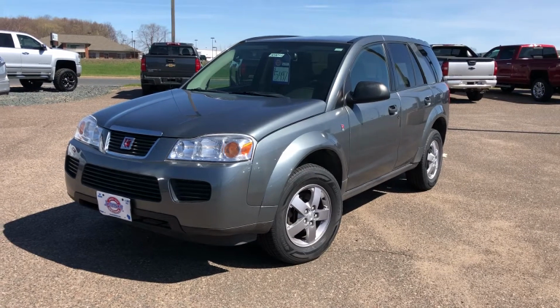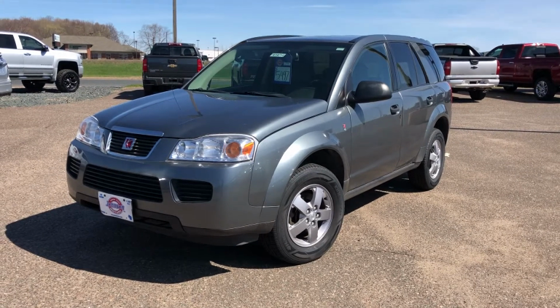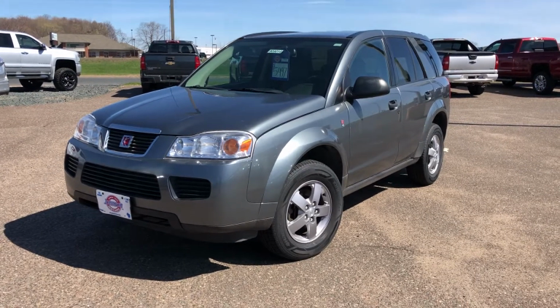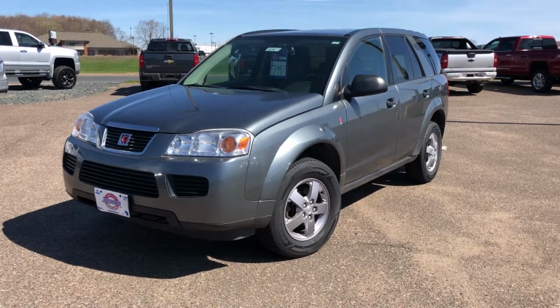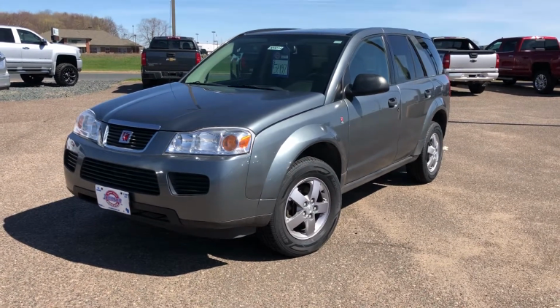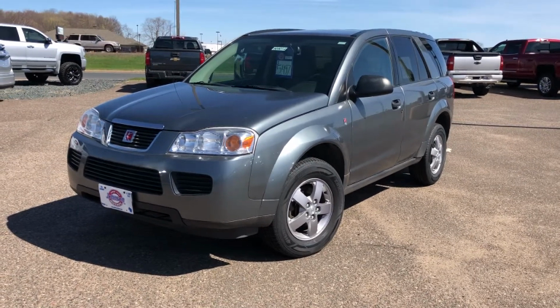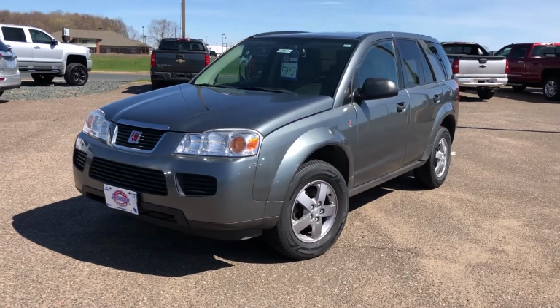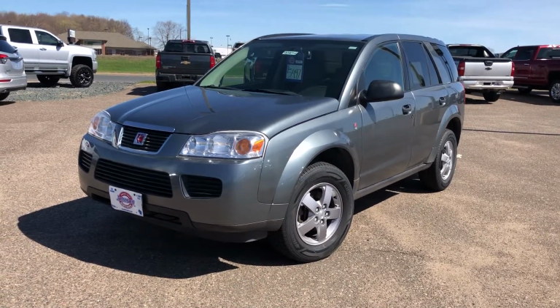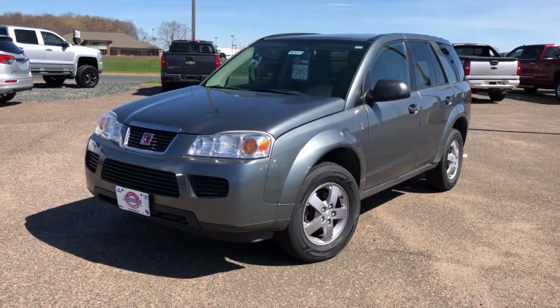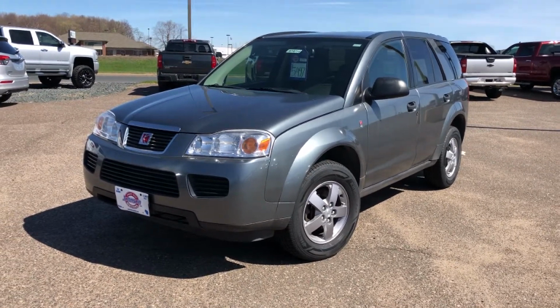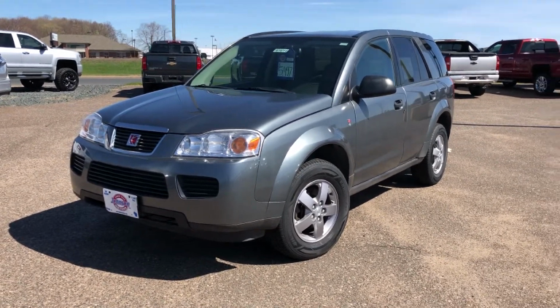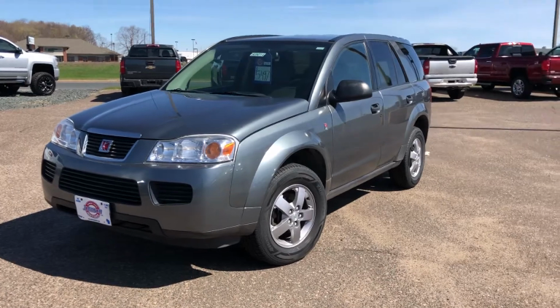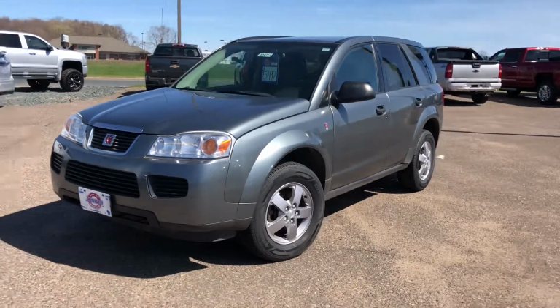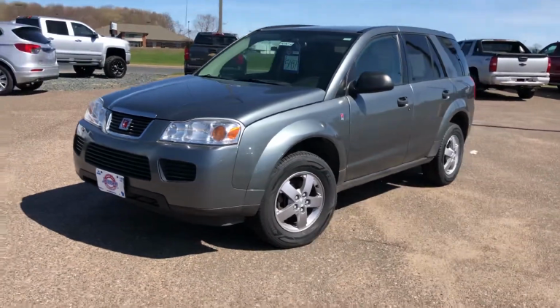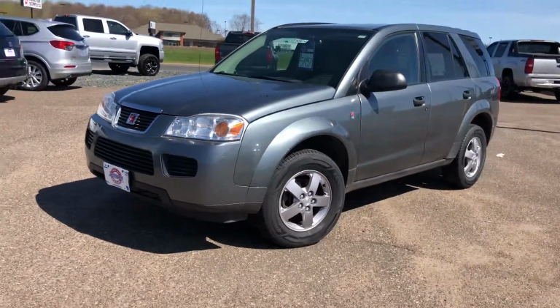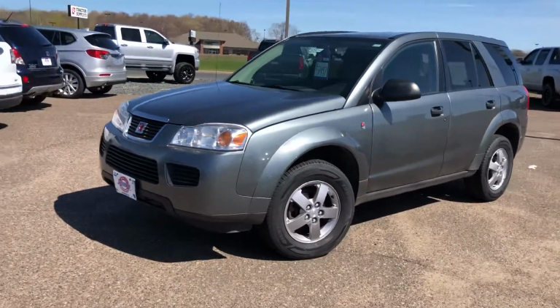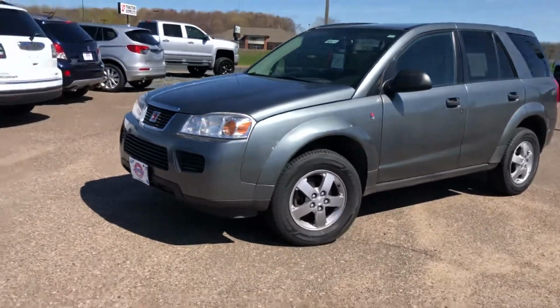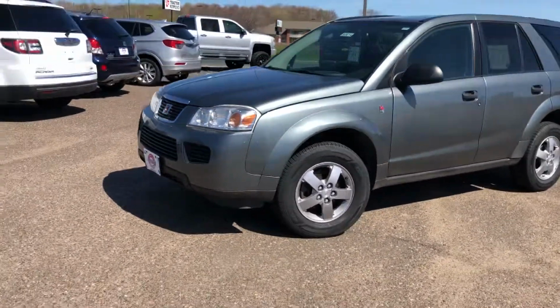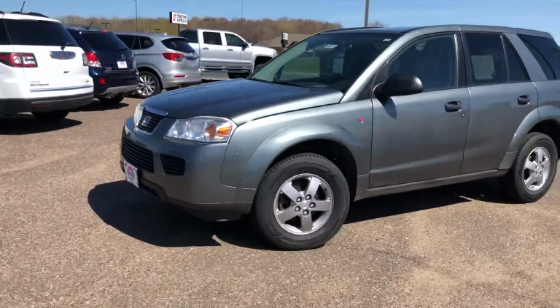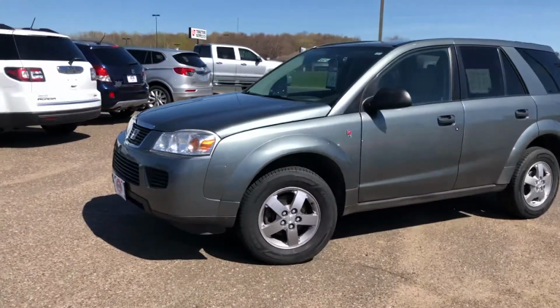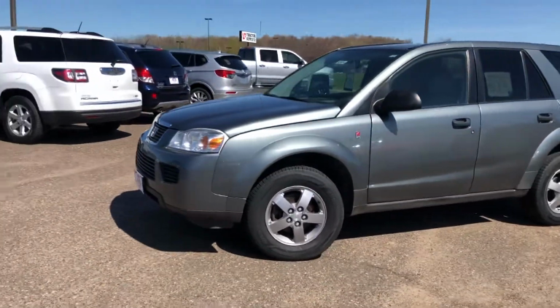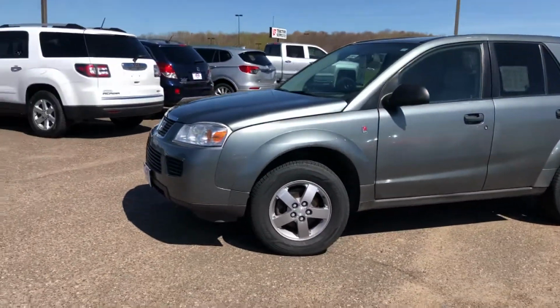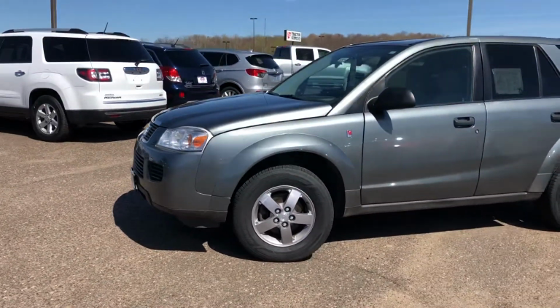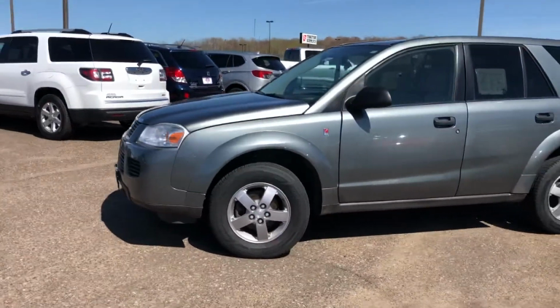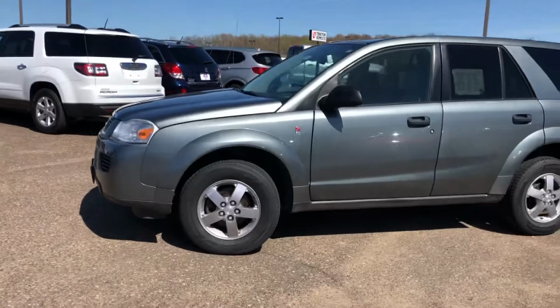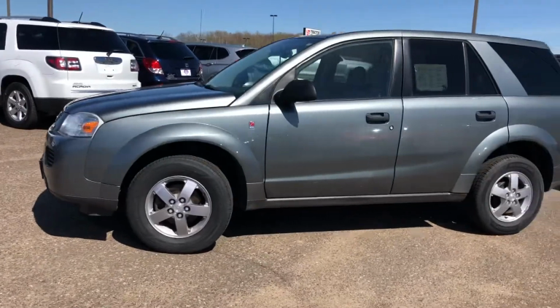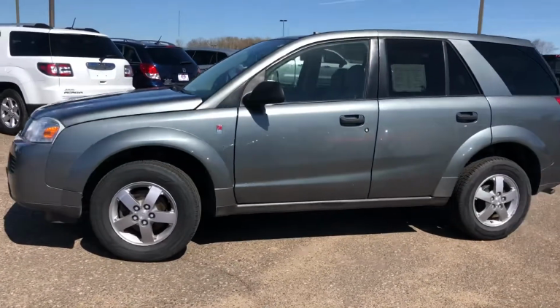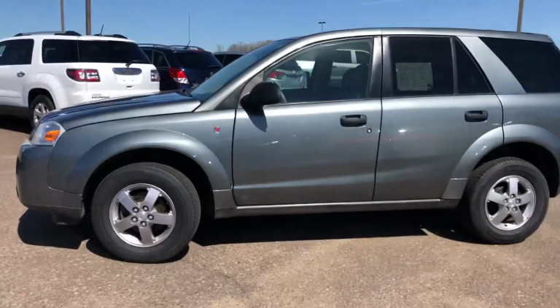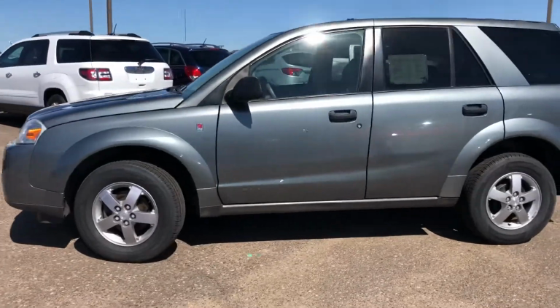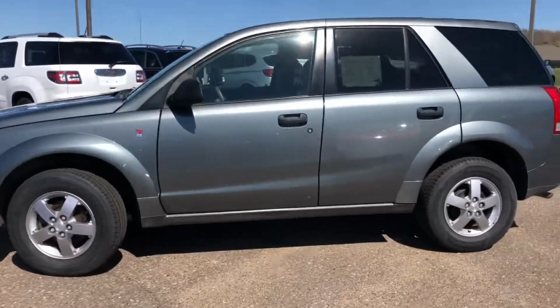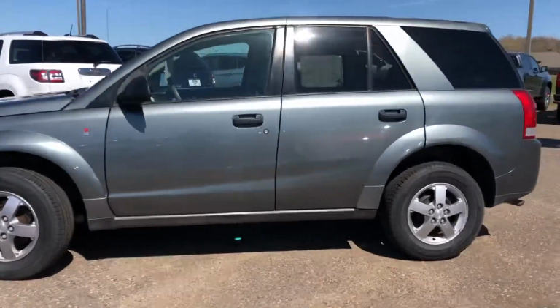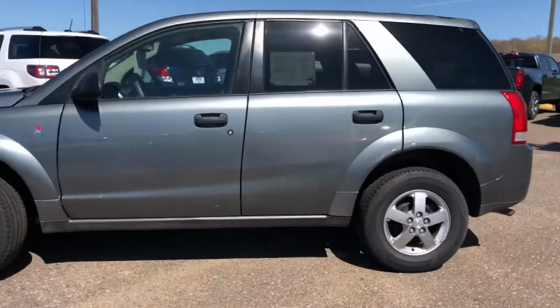Hey Sandra, it's Kristen here at Johnson Motors showing you this 2006 Saturn Vue. This one is front-wheel drive. It has a little over 138,000 miles and it's only priced at $5,497, which is a really good price for this vehicle.